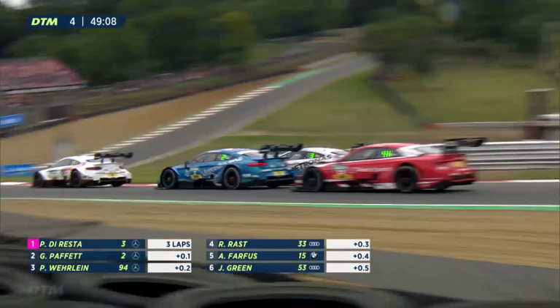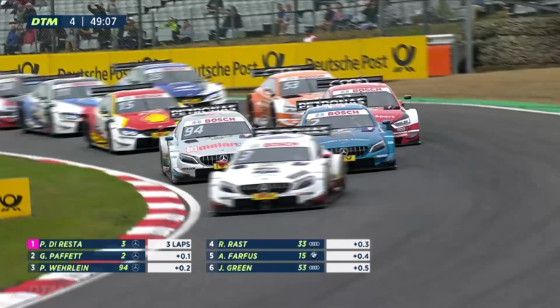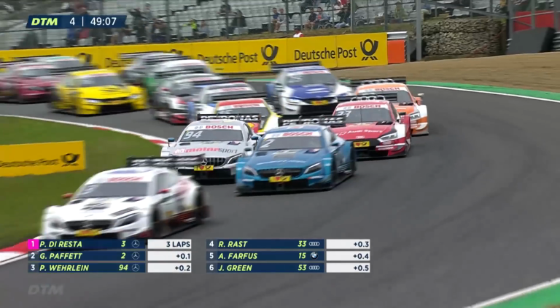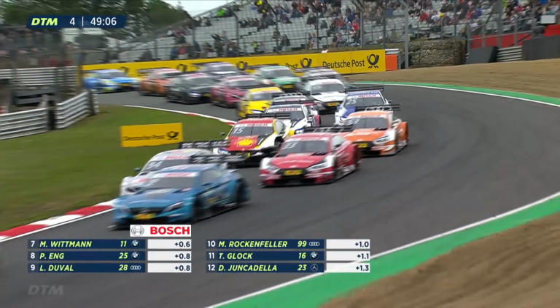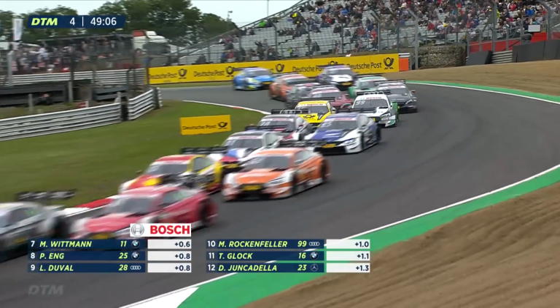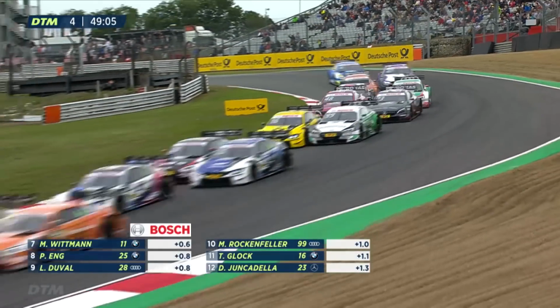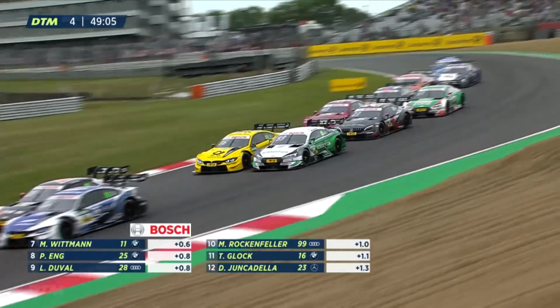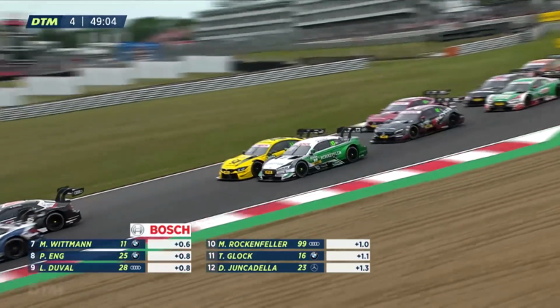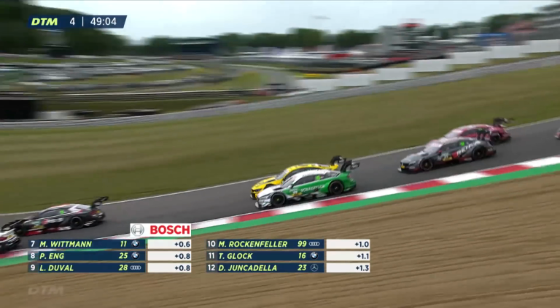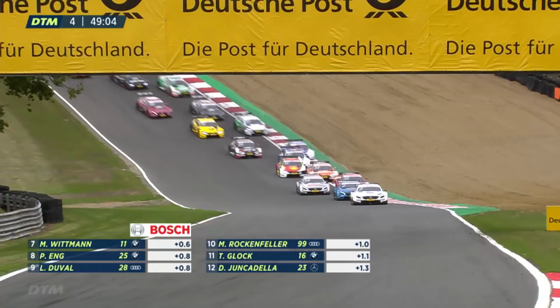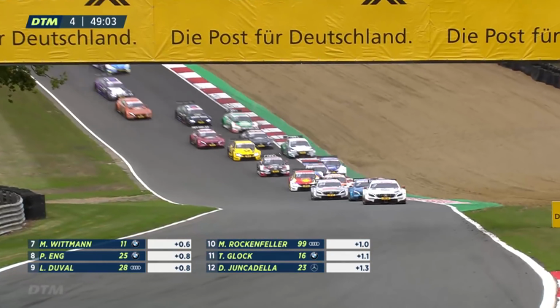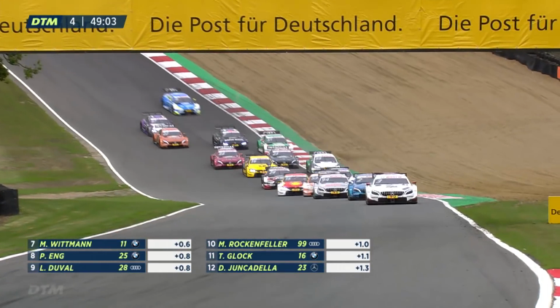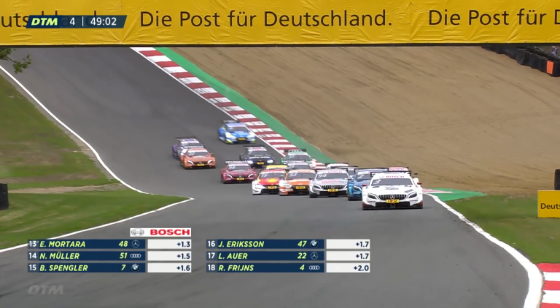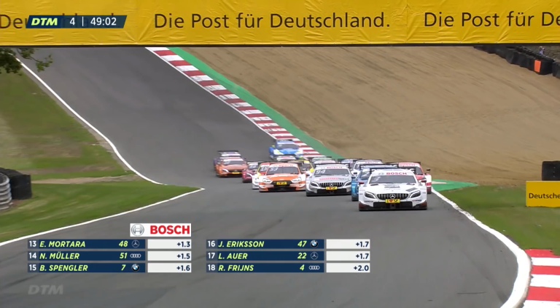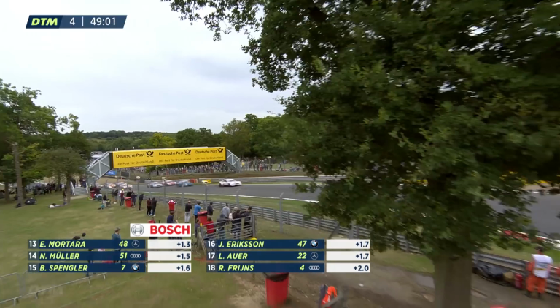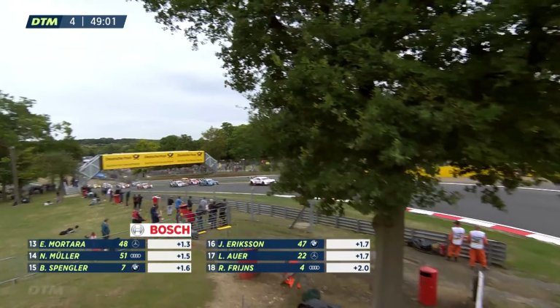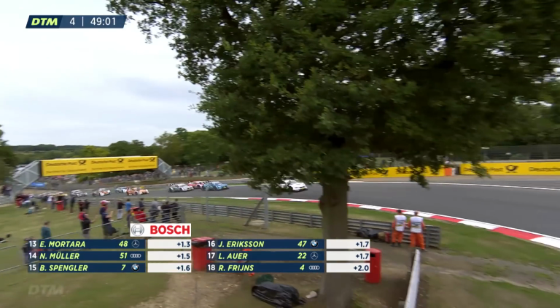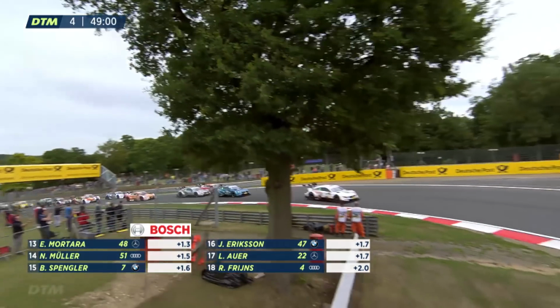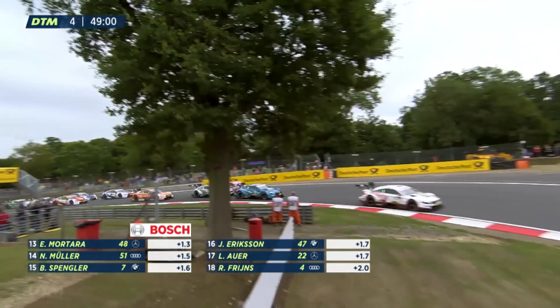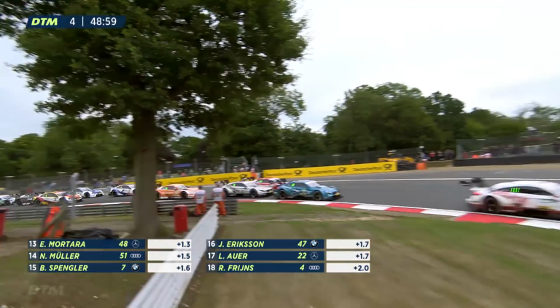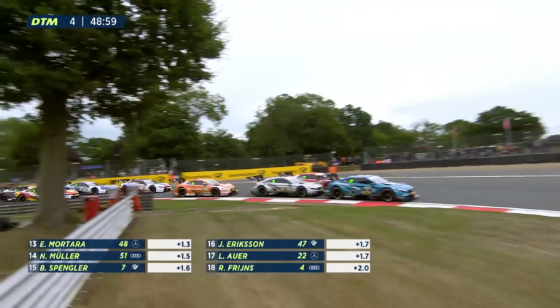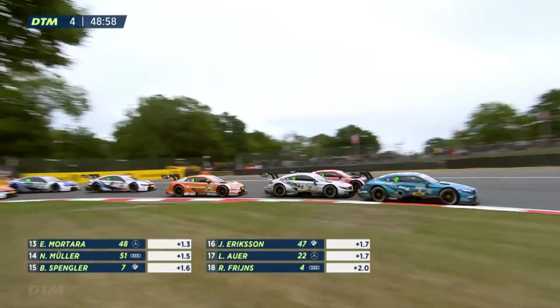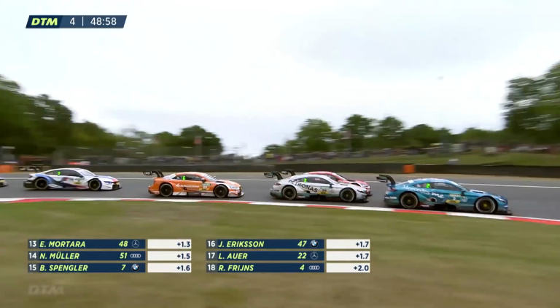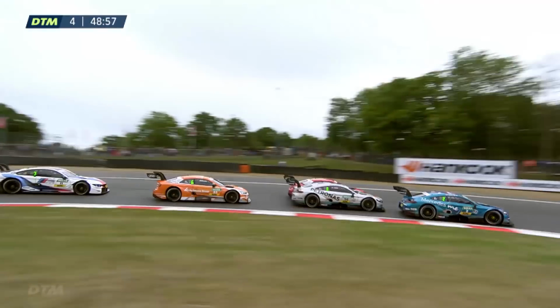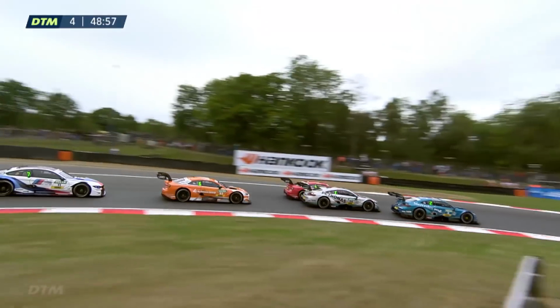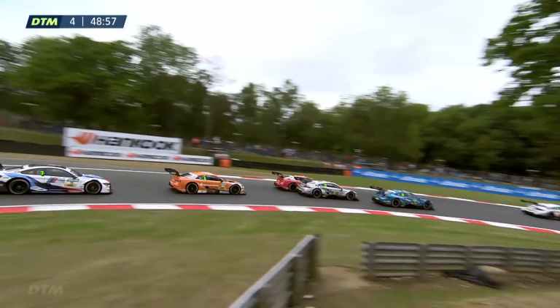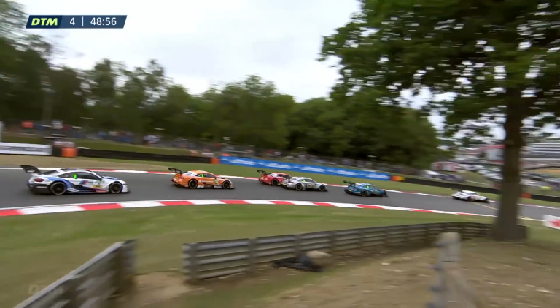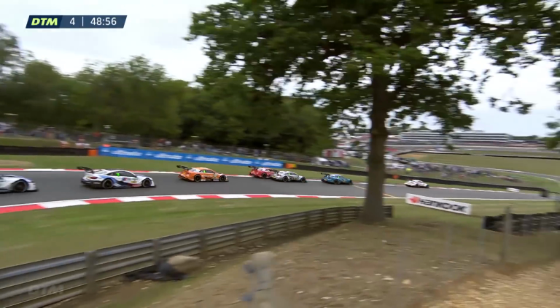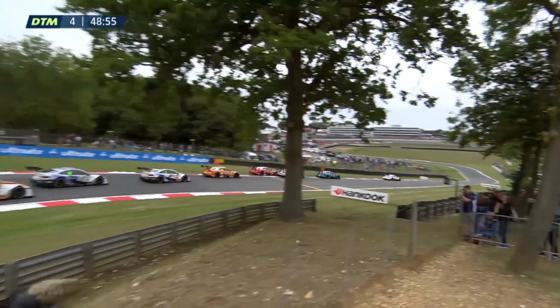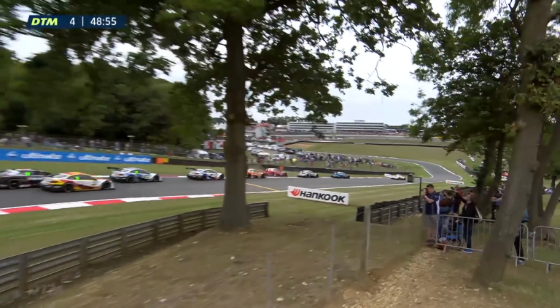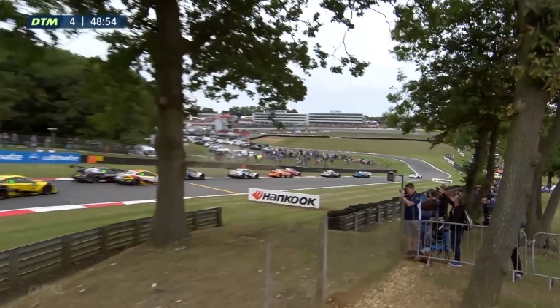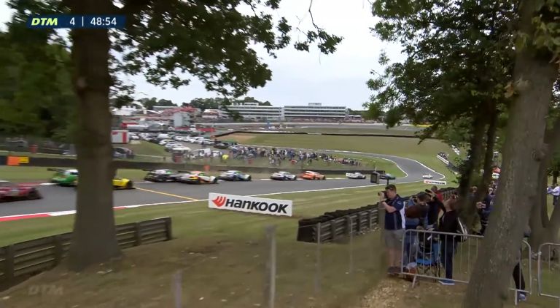Pascoe Baerlein through on the inside of Gary Paffet — not quite. Rene Rast trying to take advantage as well at the same time, and so too is Jamie Green who's moving himself up the order. What we love about the Indy style restarts is it really does reset the race.